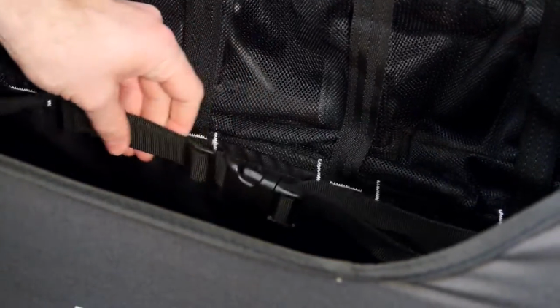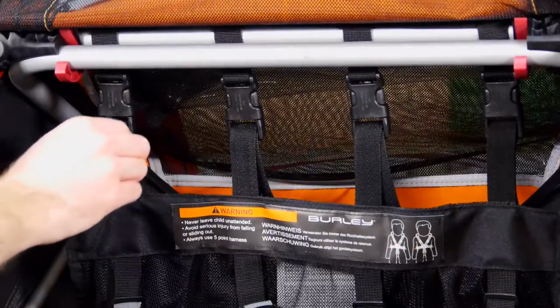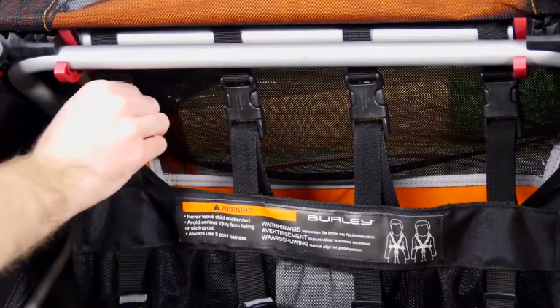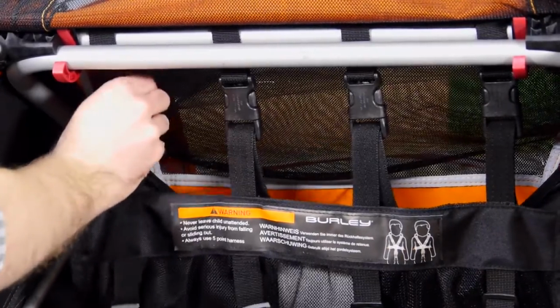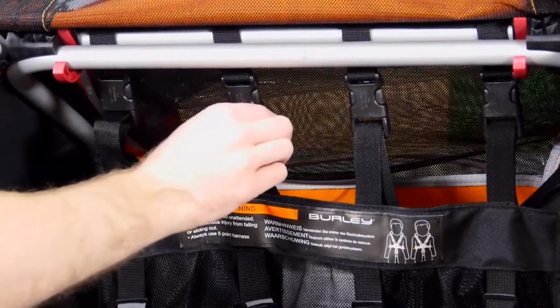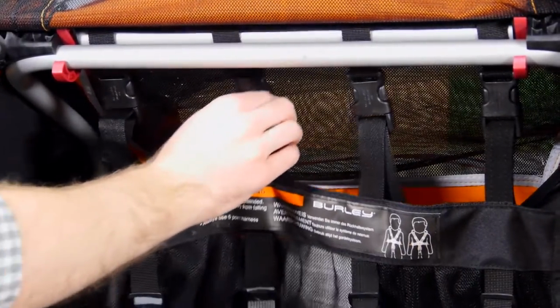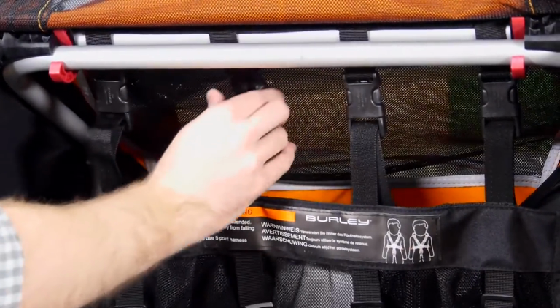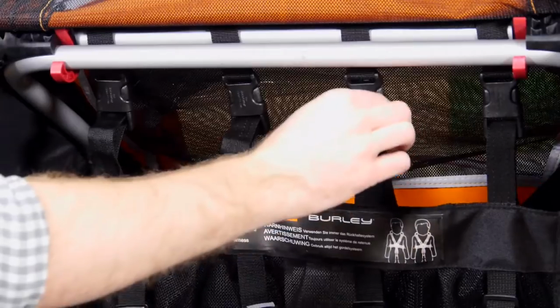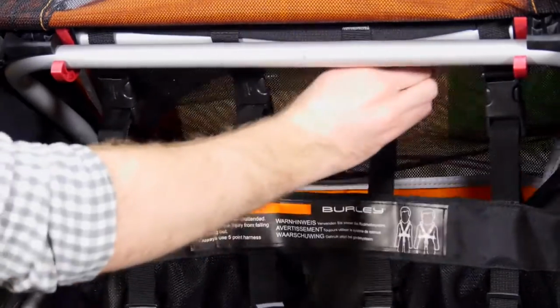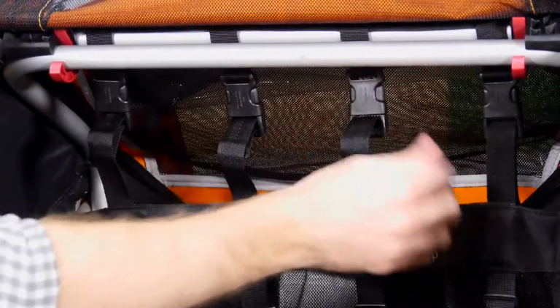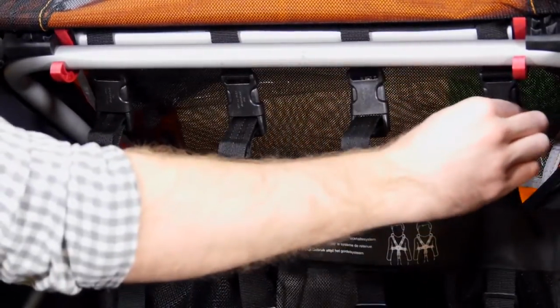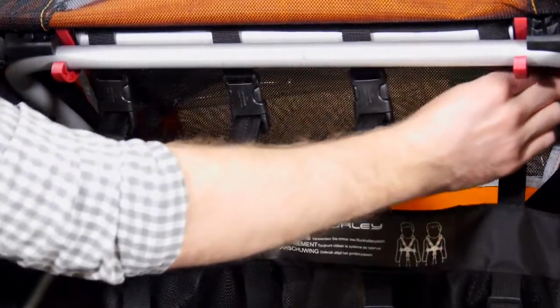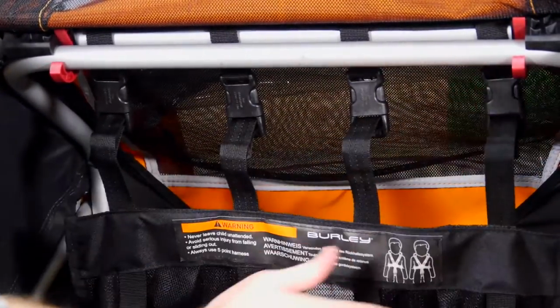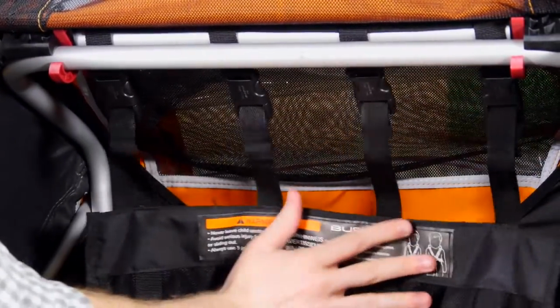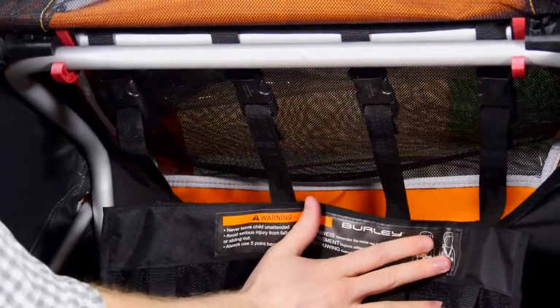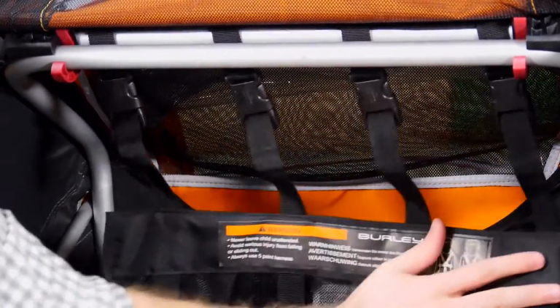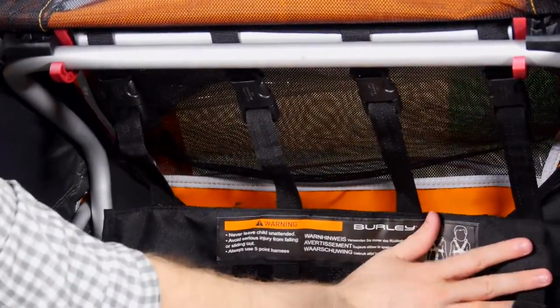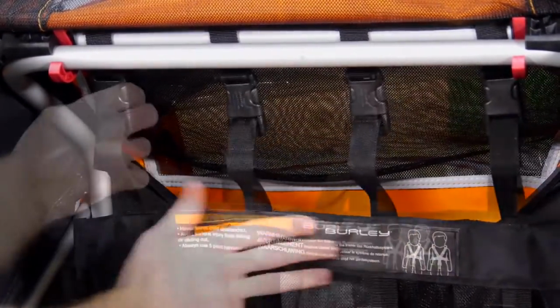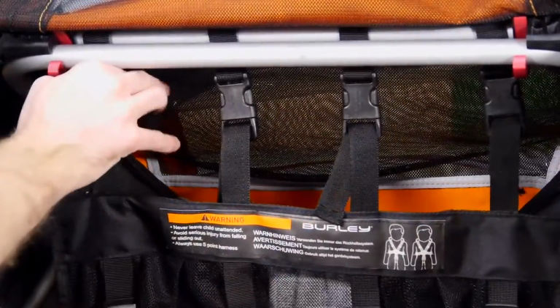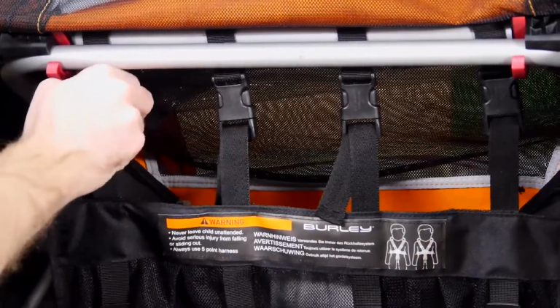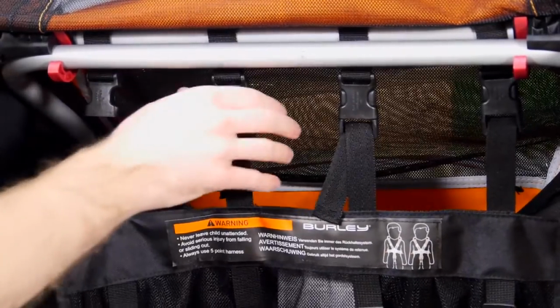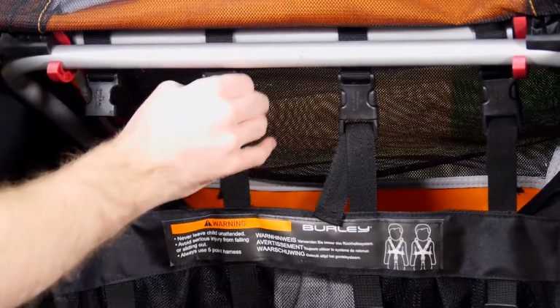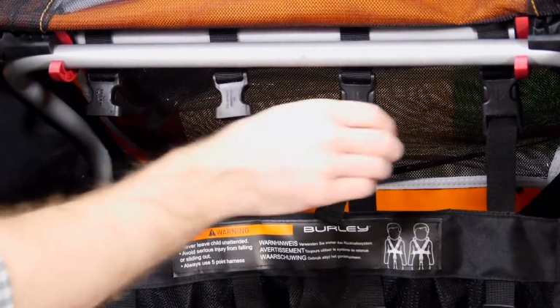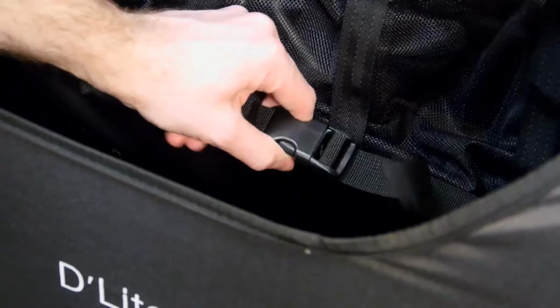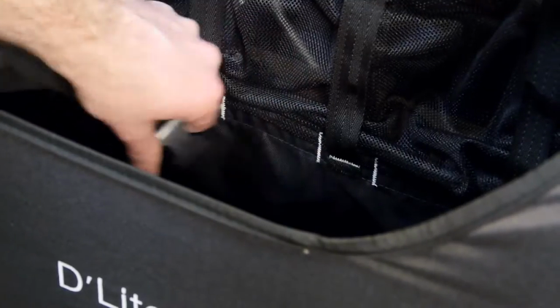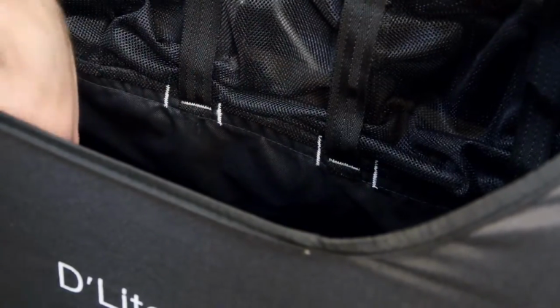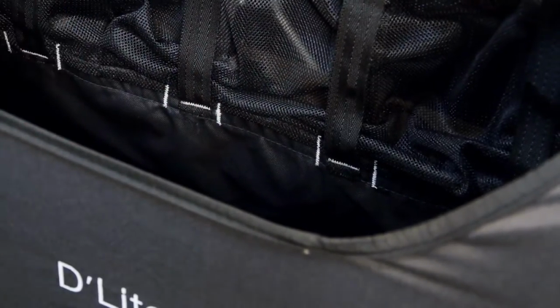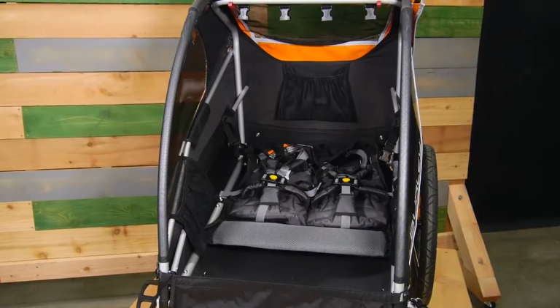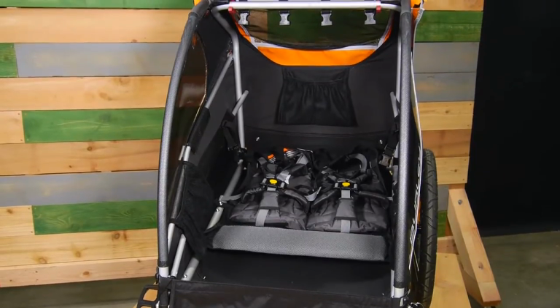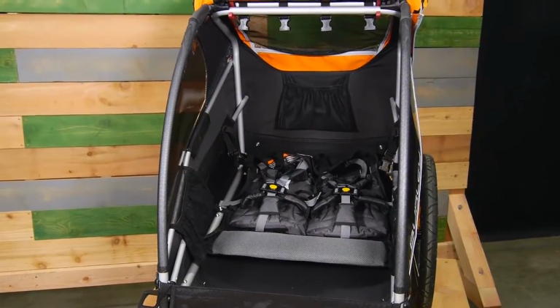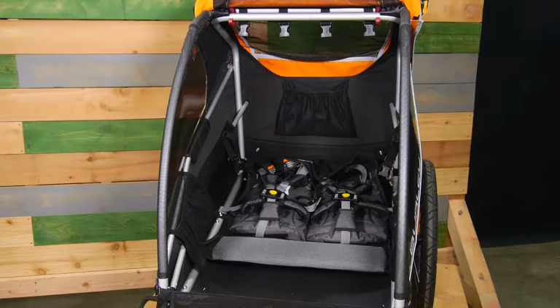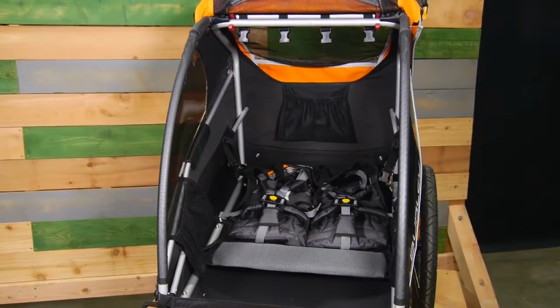The Encore Cubs Solo and Delight feature clips at the top. The straps feeding these clips can be loosened and the seat can be reclined. Unclip these buckles and the one in the back to lay the seat flat for use as a cargo trailer.